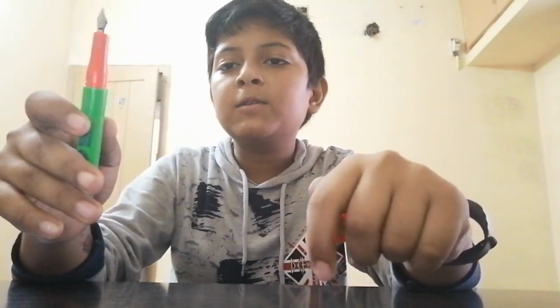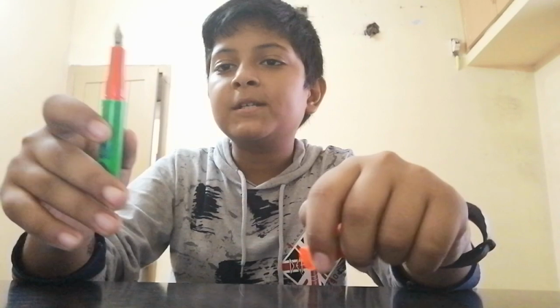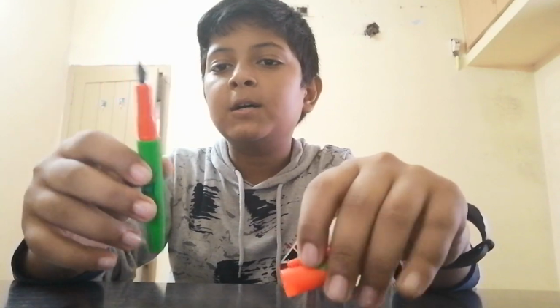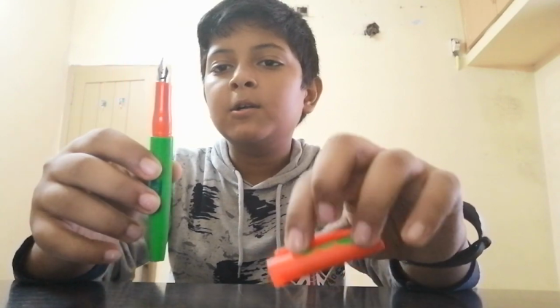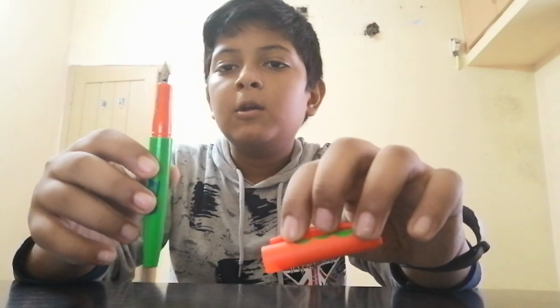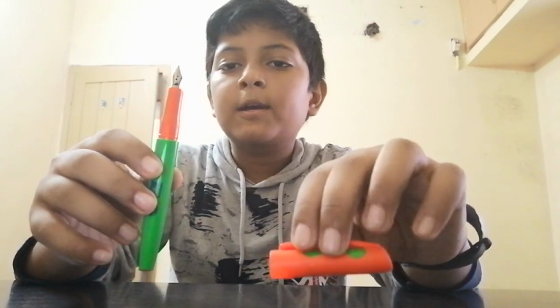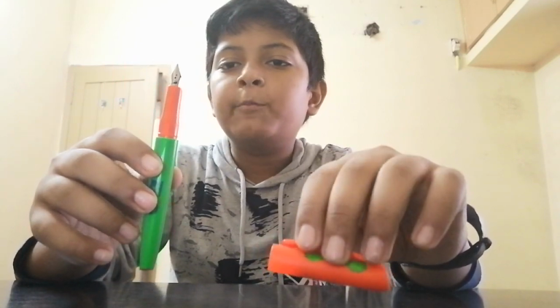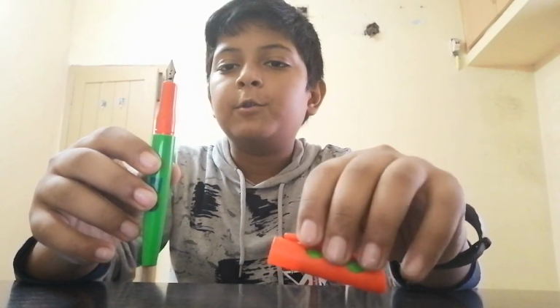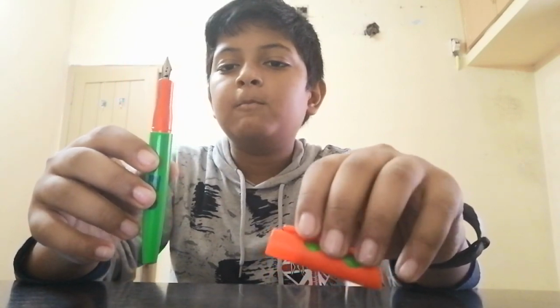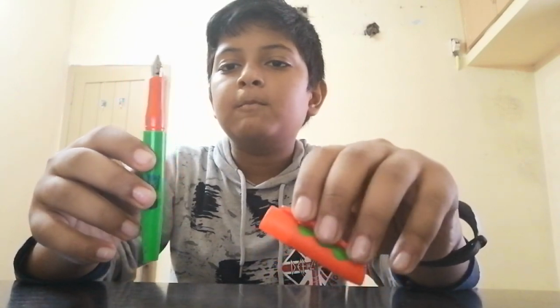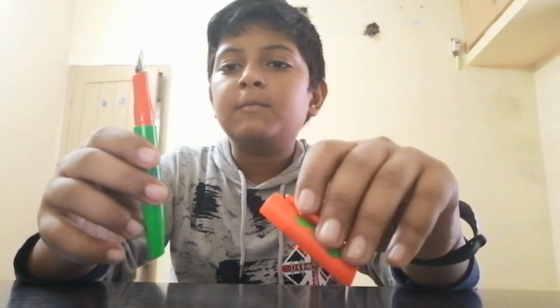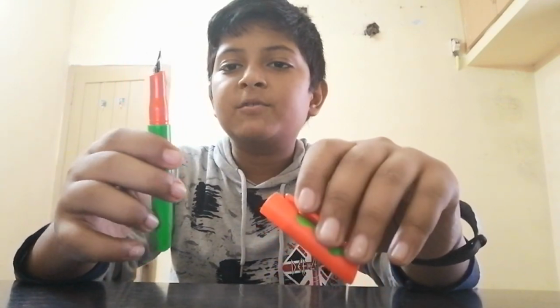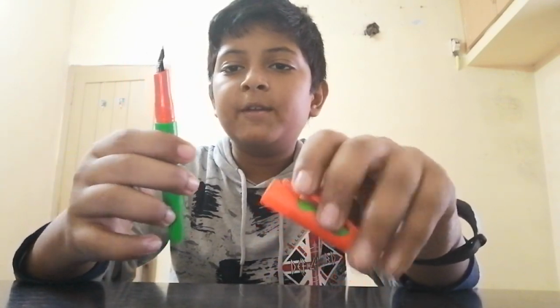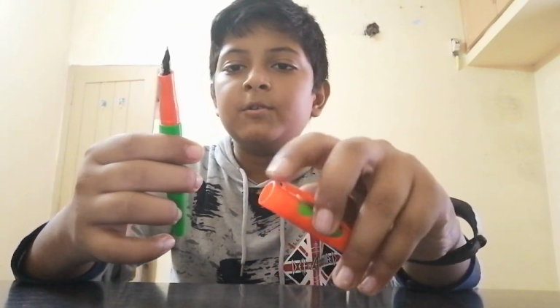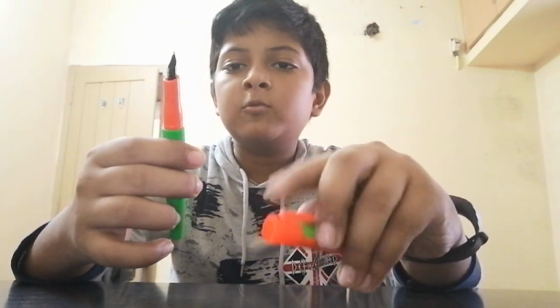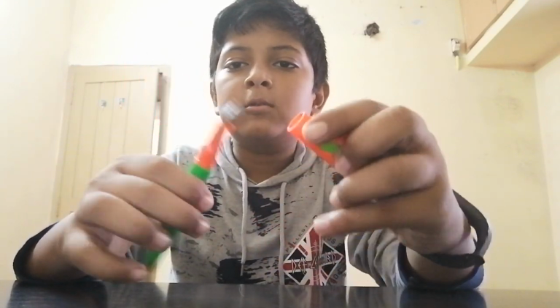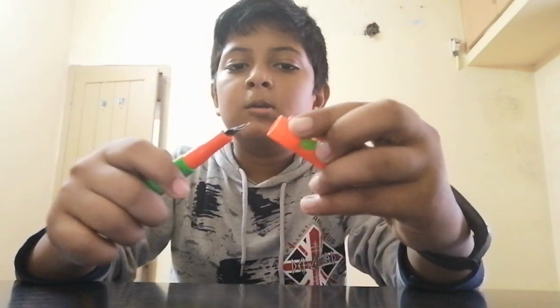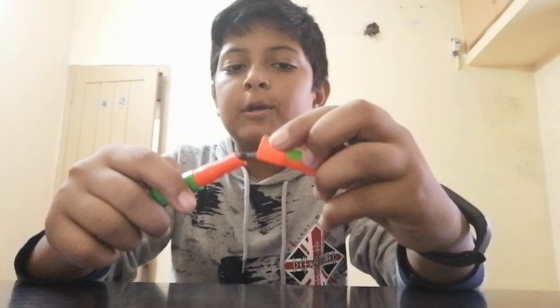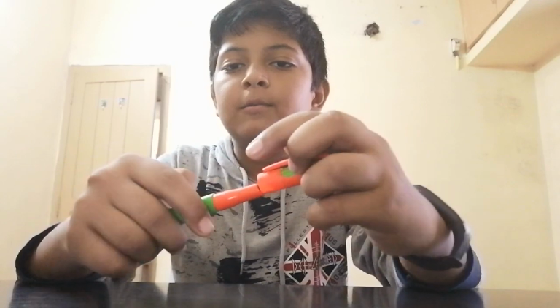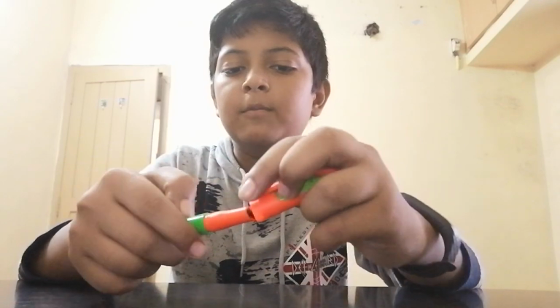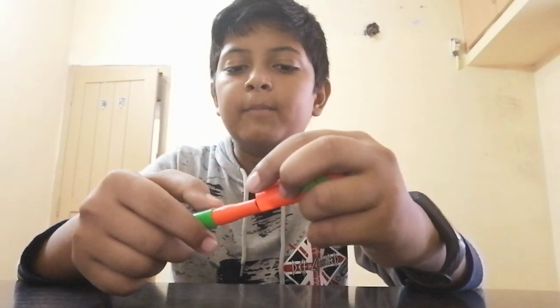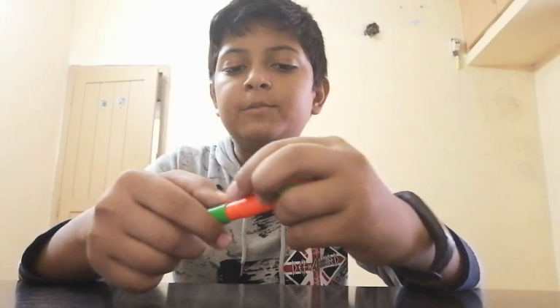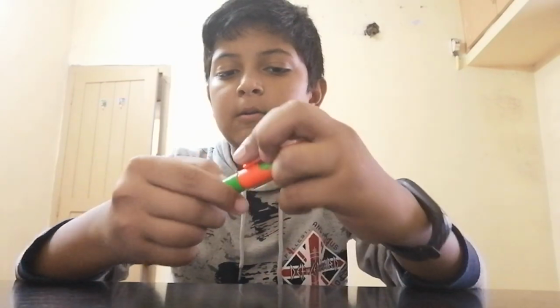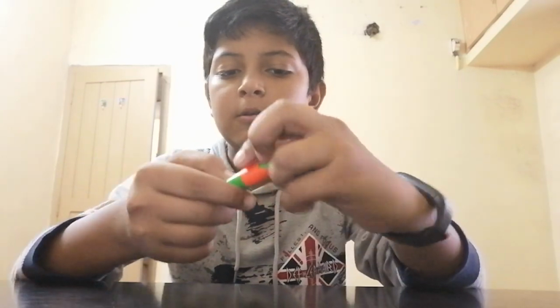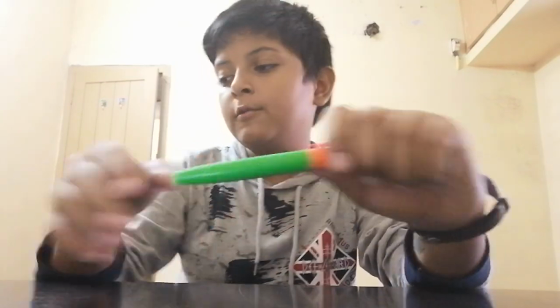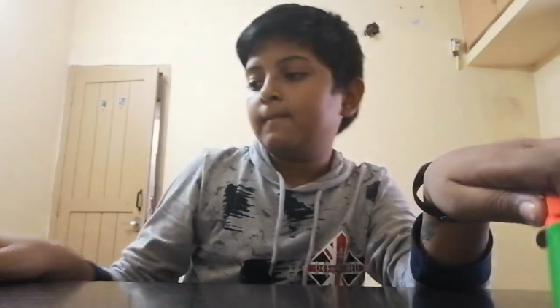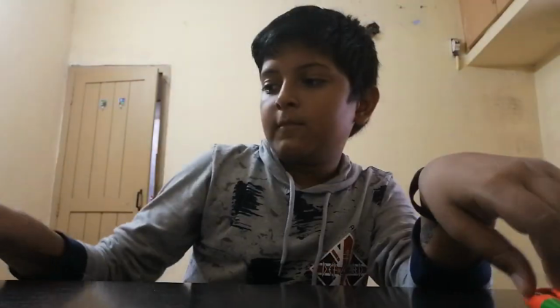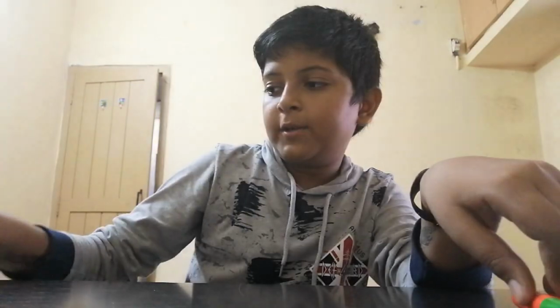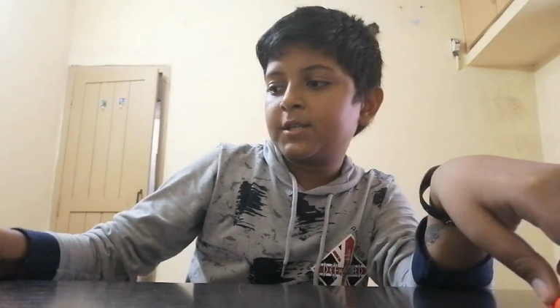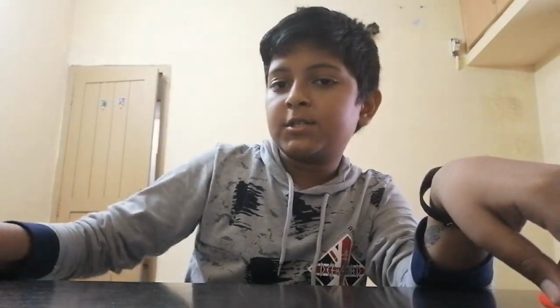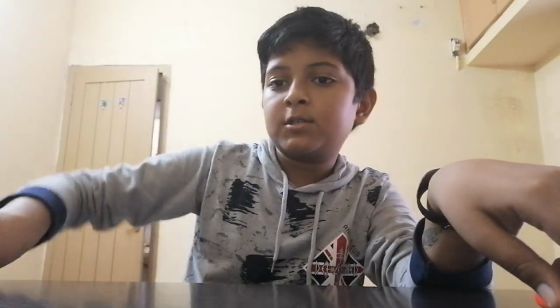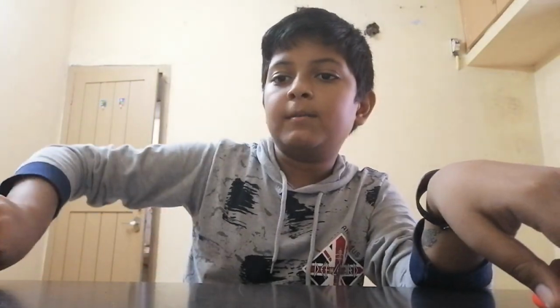My next pen is the Figo Glow. The price of this pen is 55 rupees. I got this in a competition. It's not very smooth, but you can buy this pen.